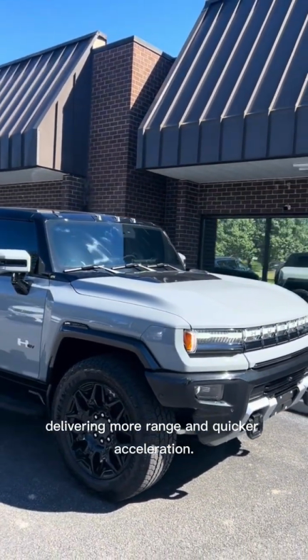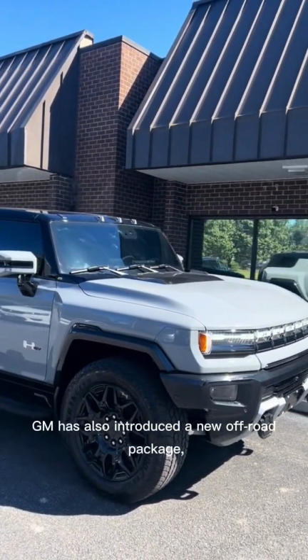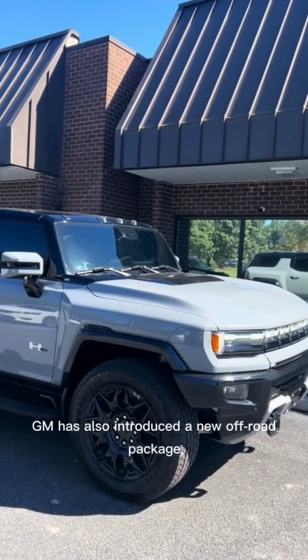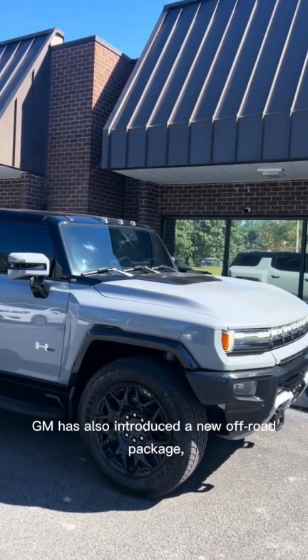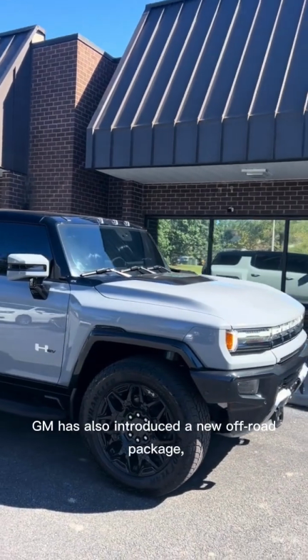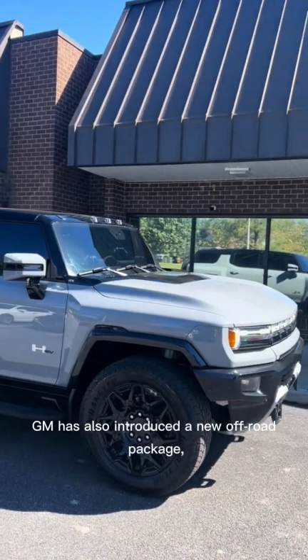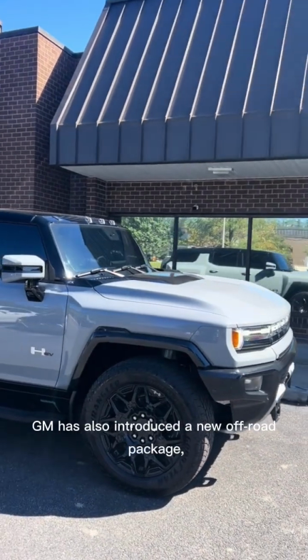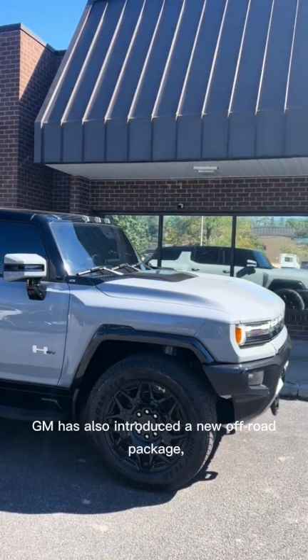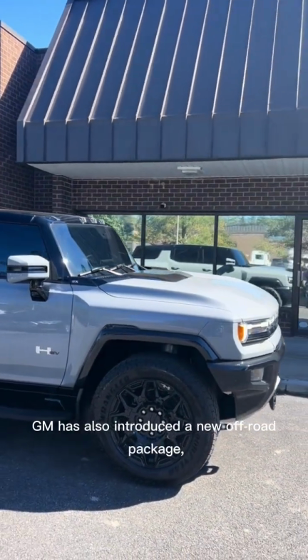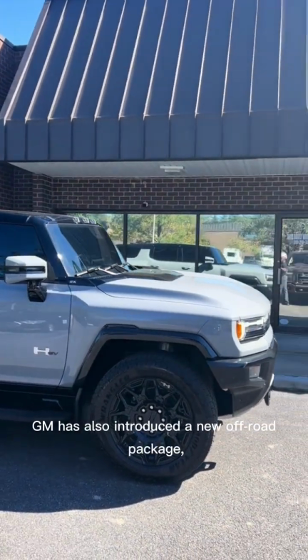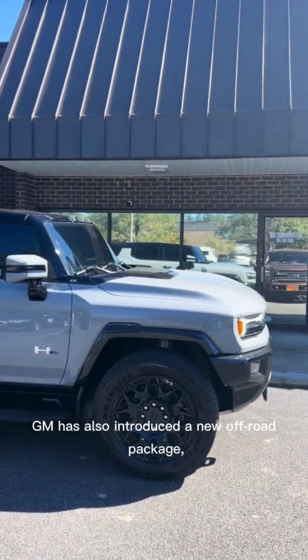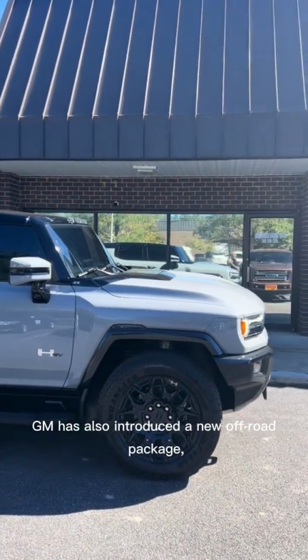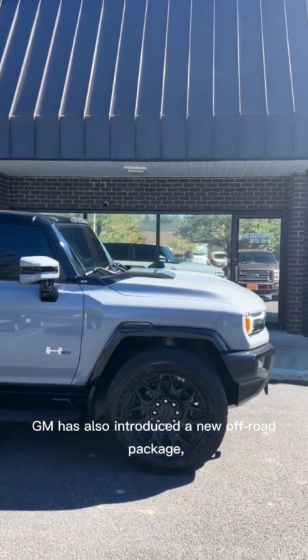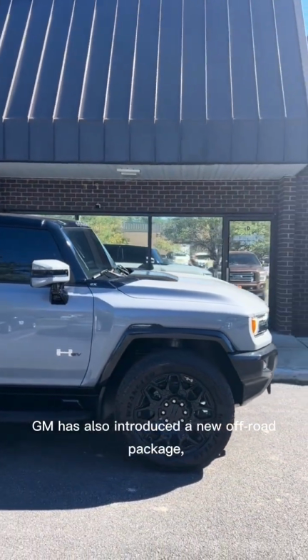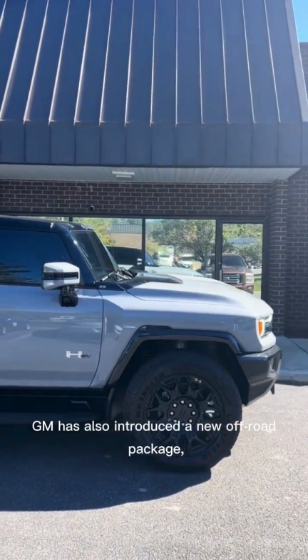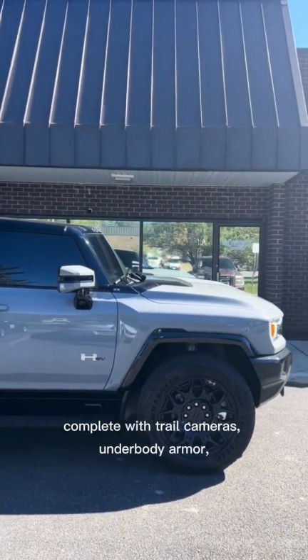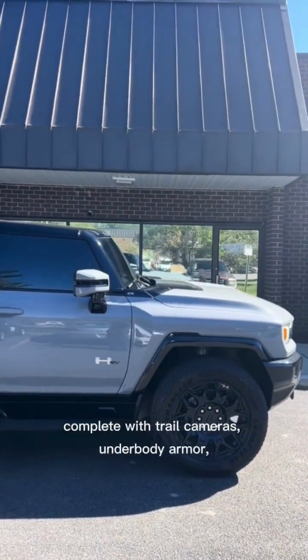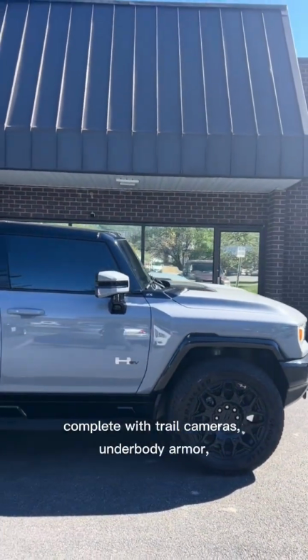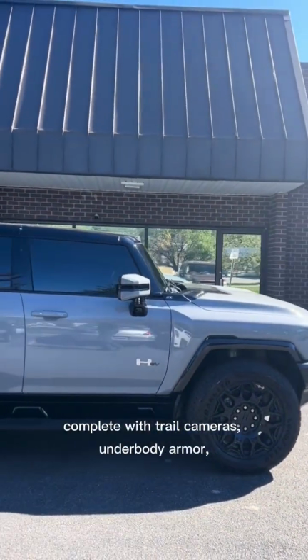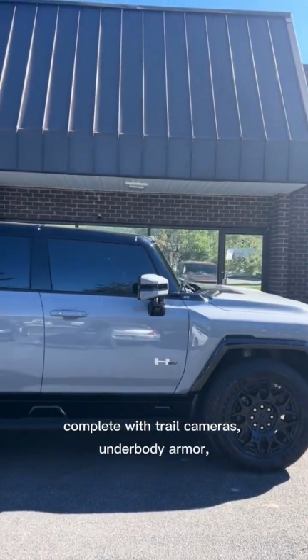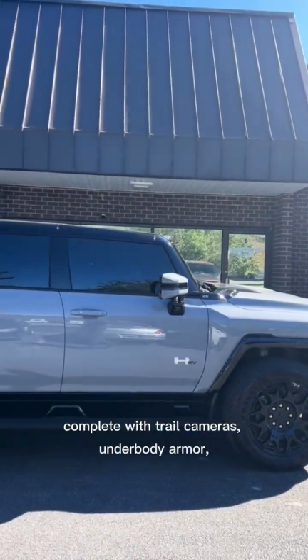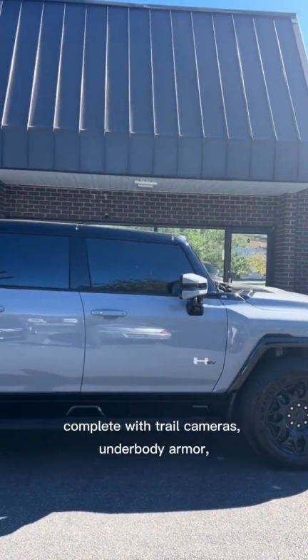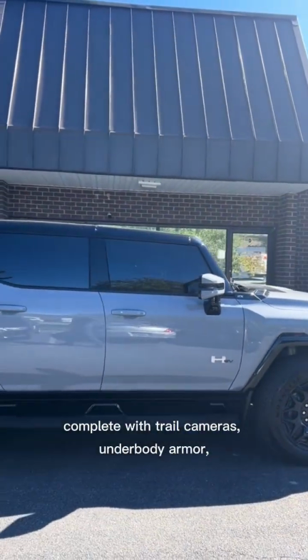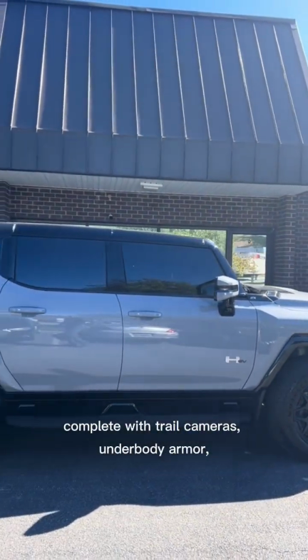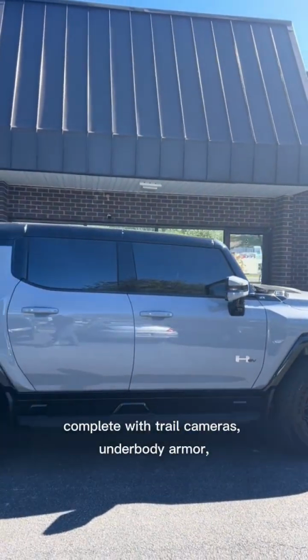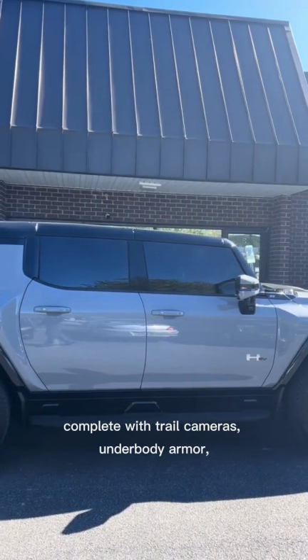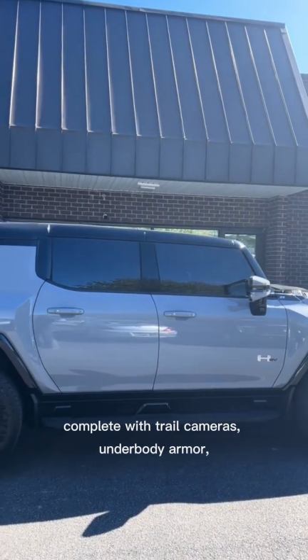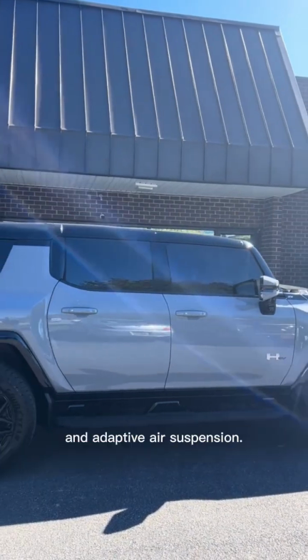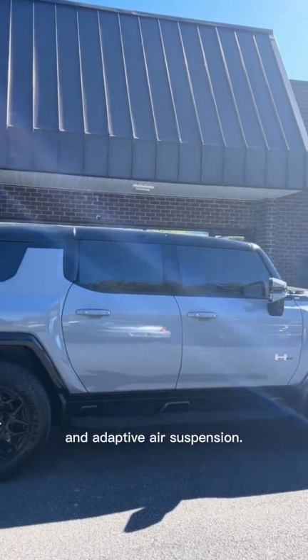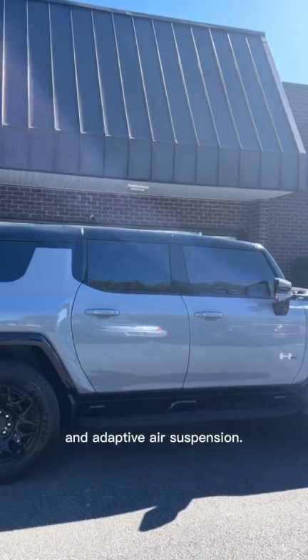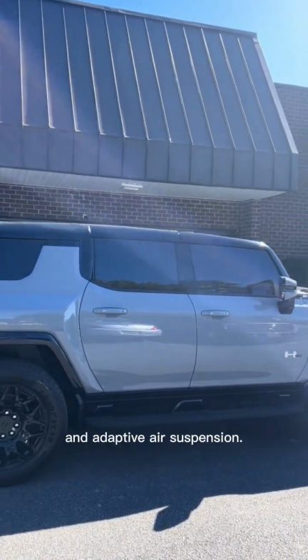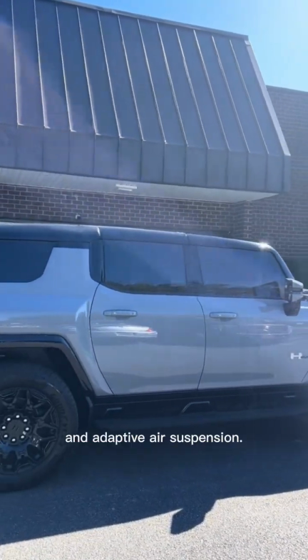GM has also introduced a new off-road package, complete with trail cameras, underbody armor, and adaptive air suspension.